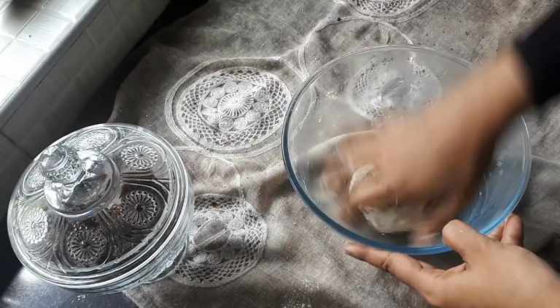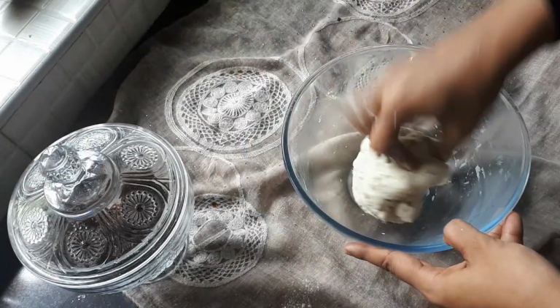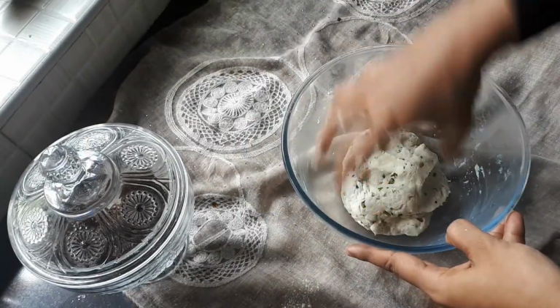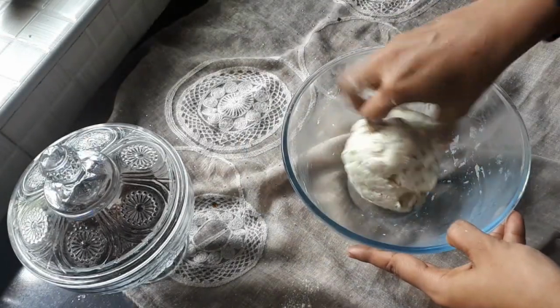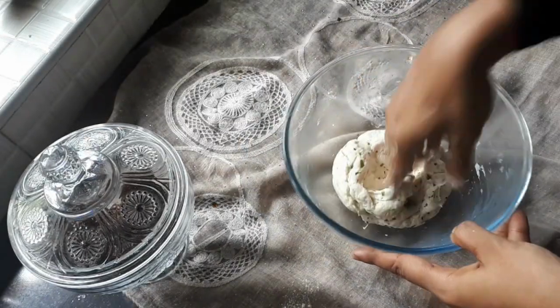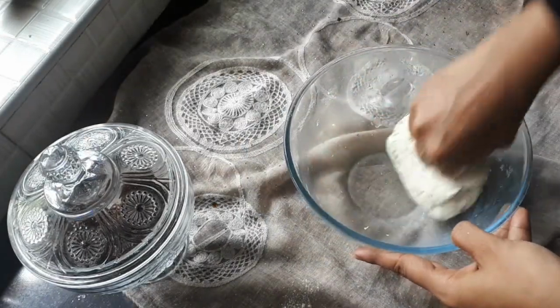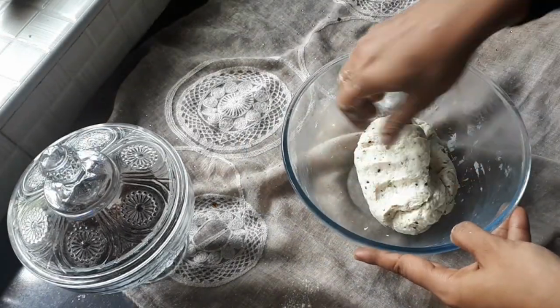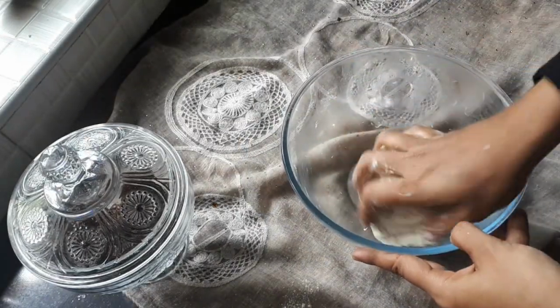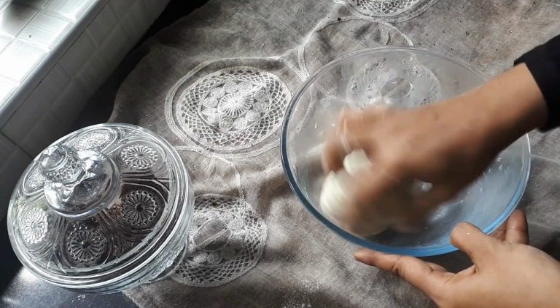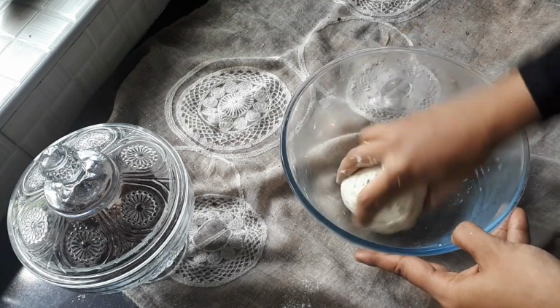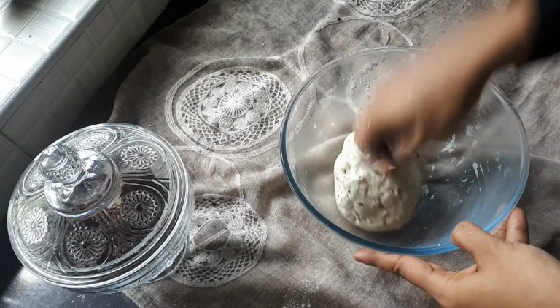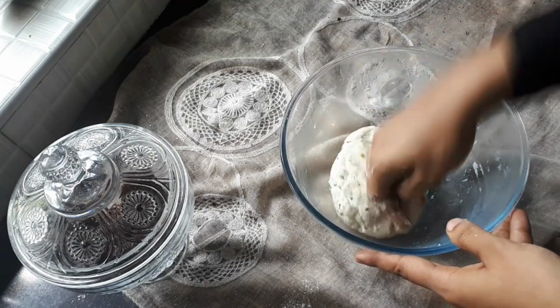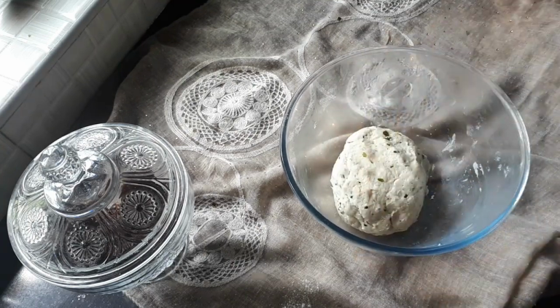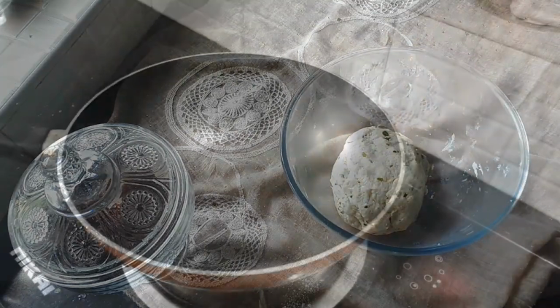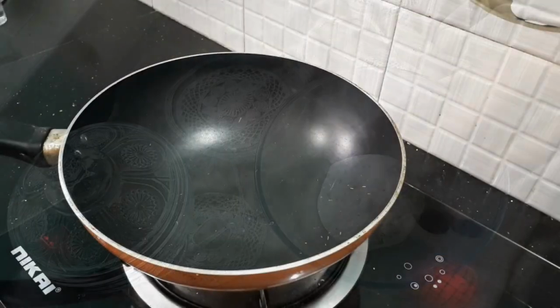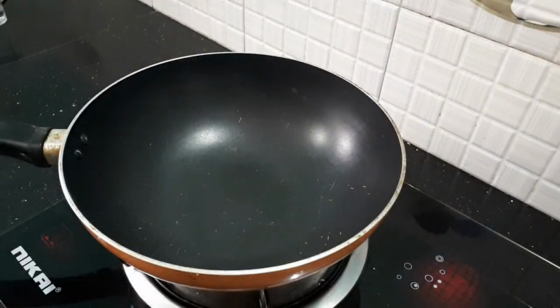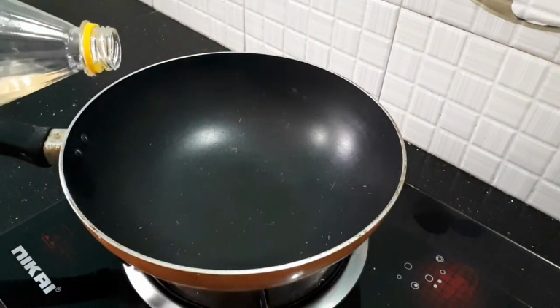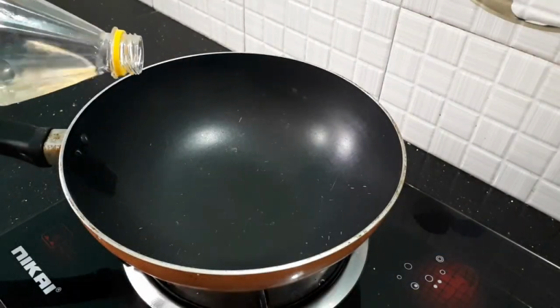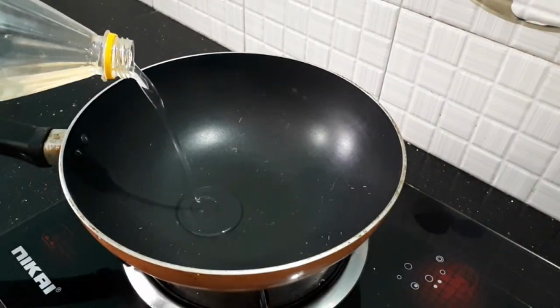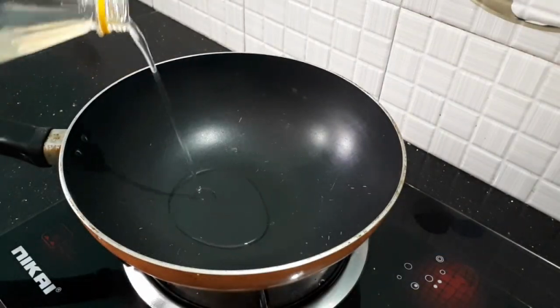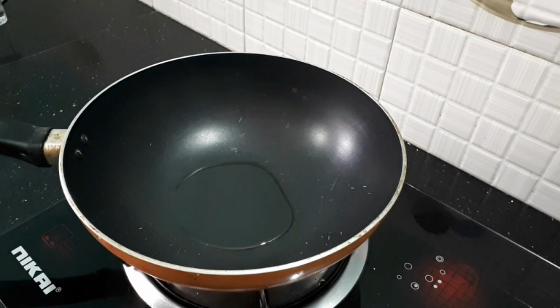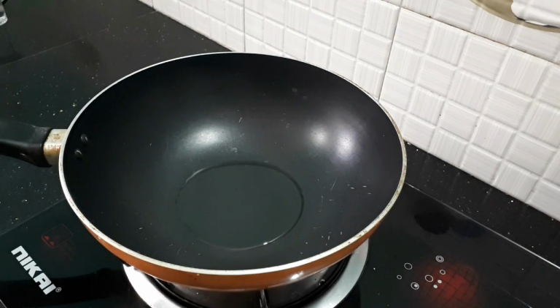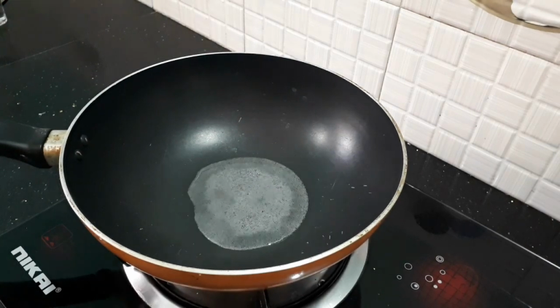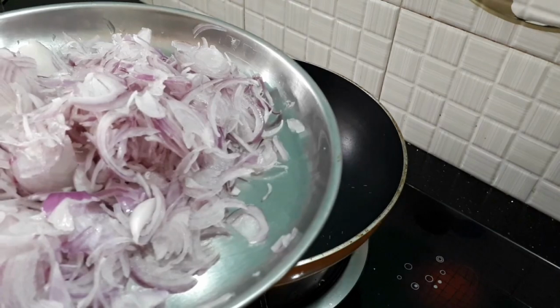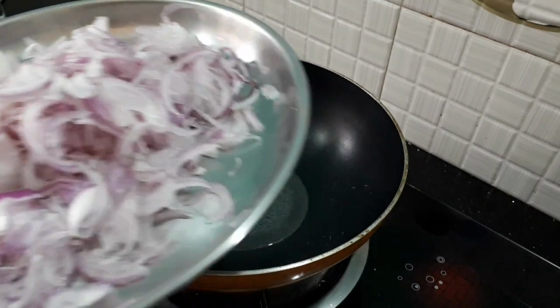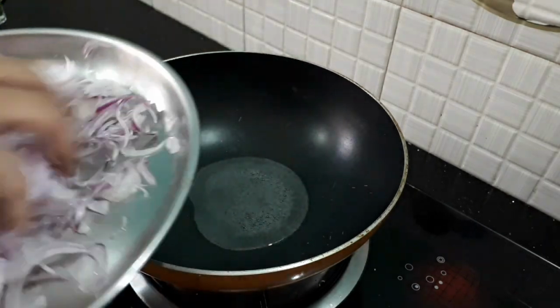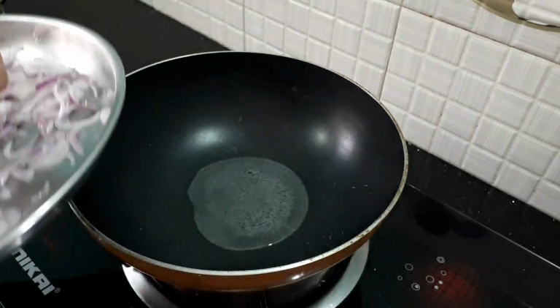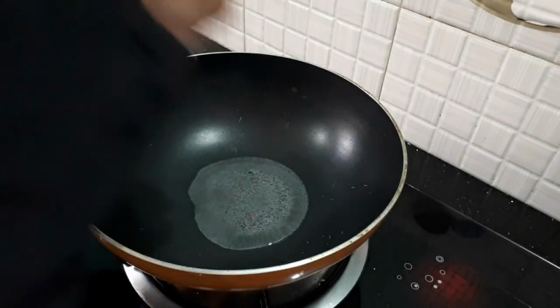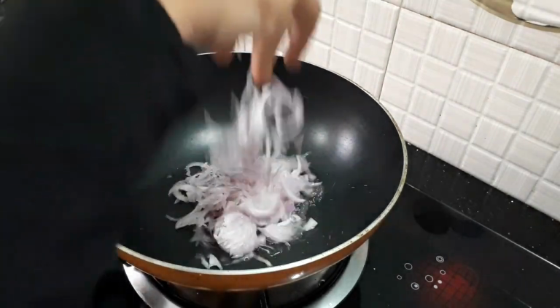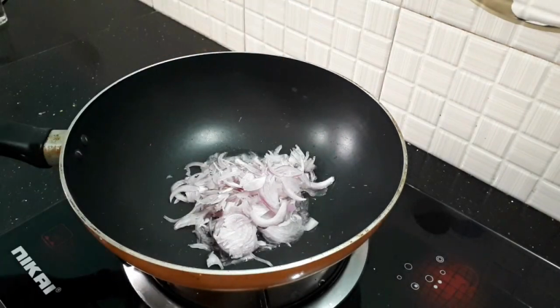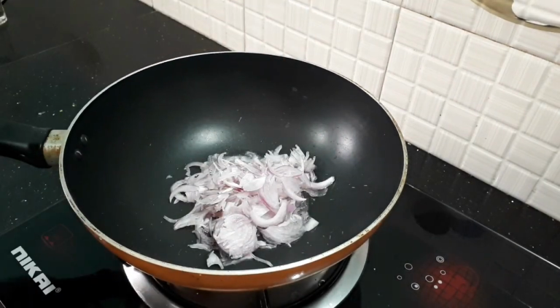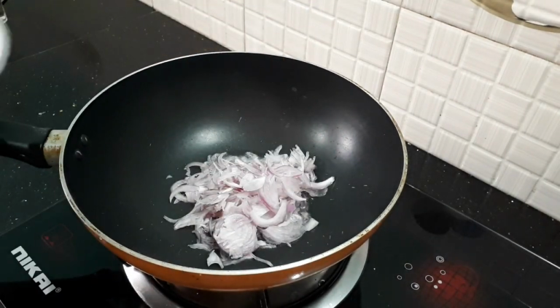So we're going to get a little off the bottom of our pan. We're going to get a little bit of the sauce. We put it in a pan and mix it.